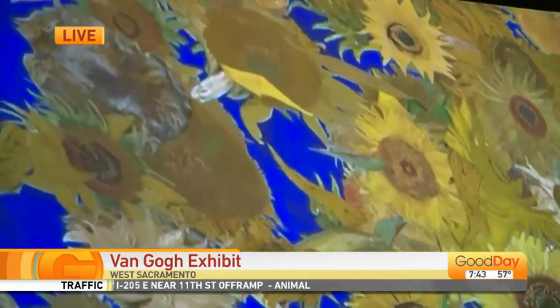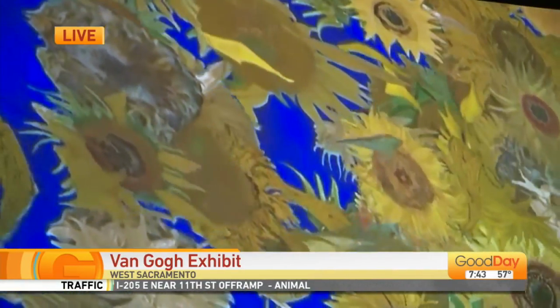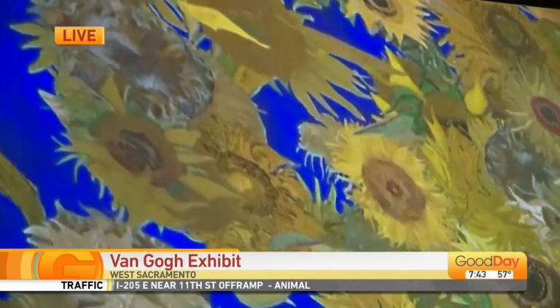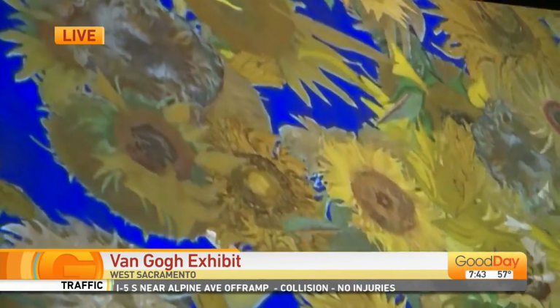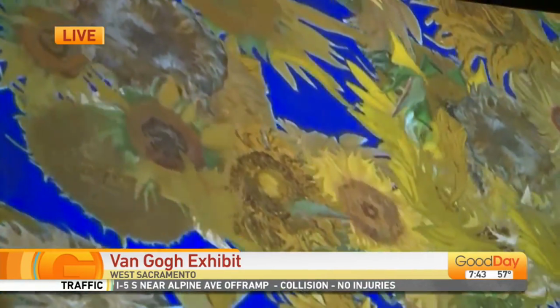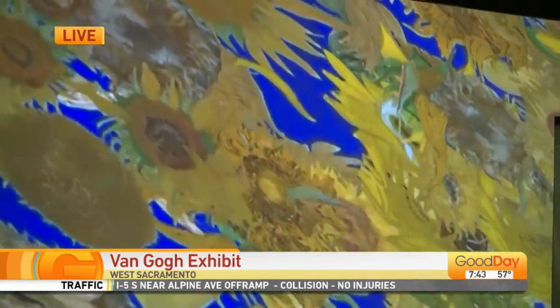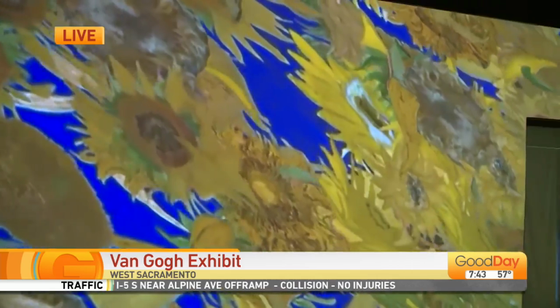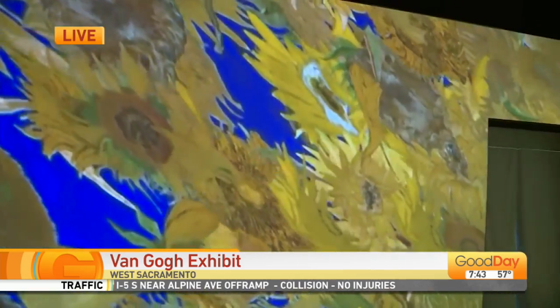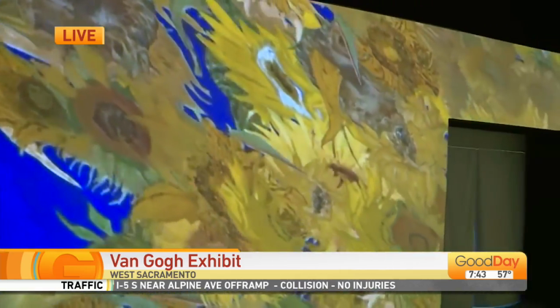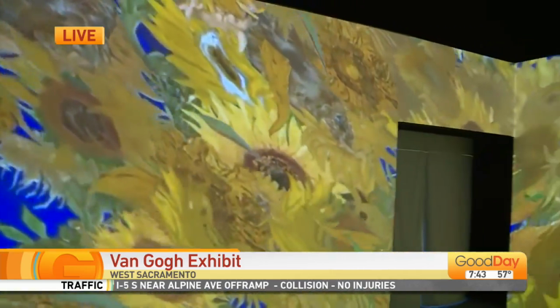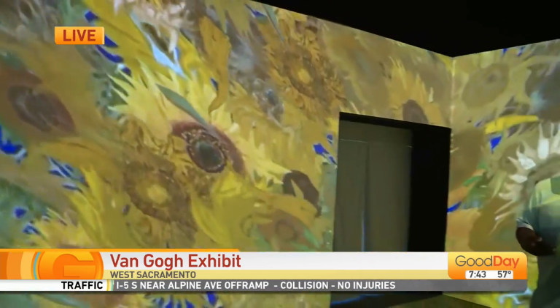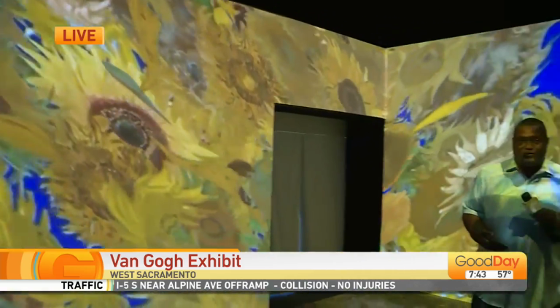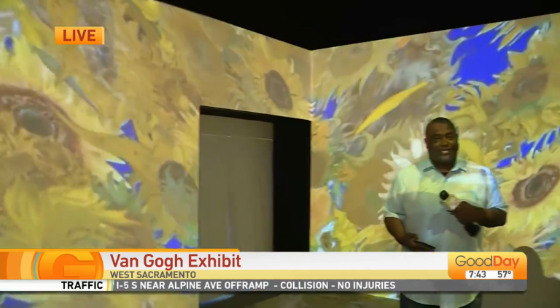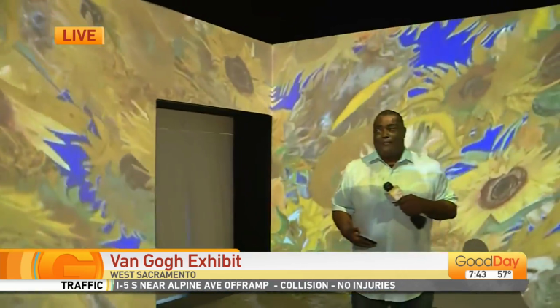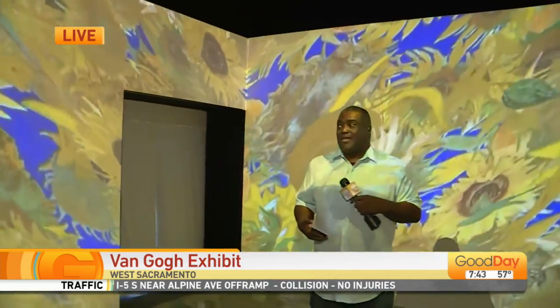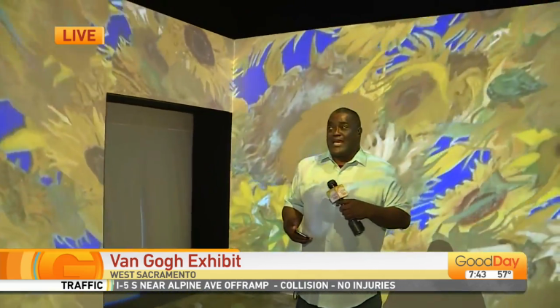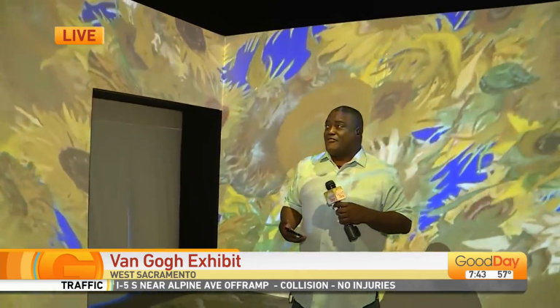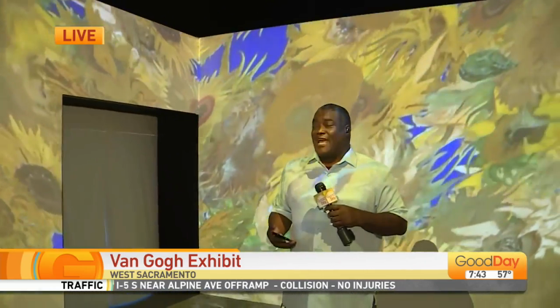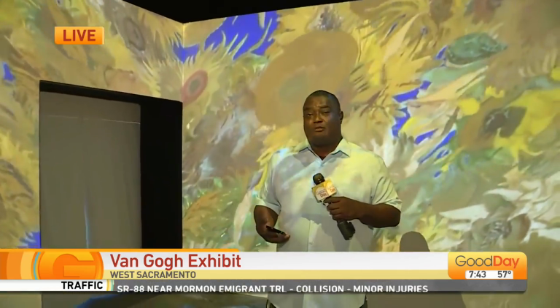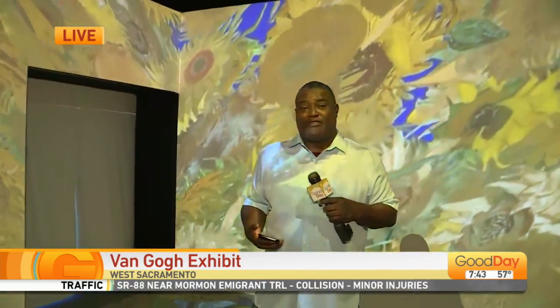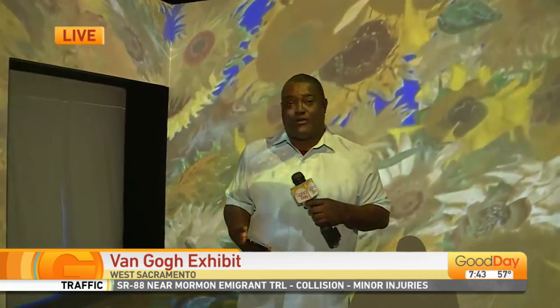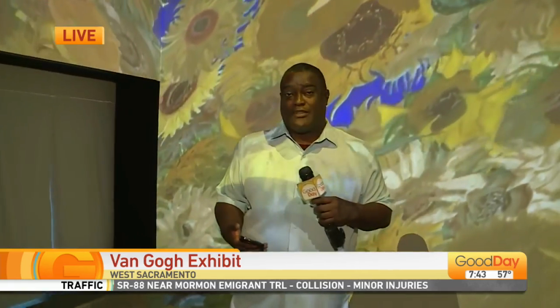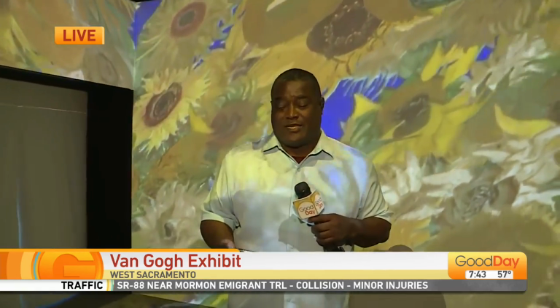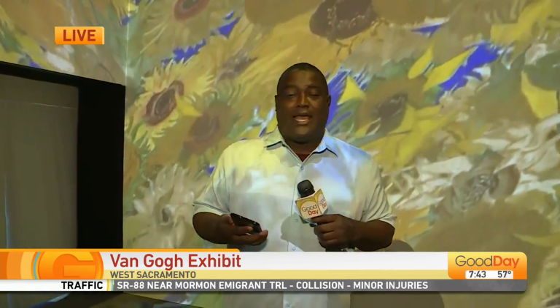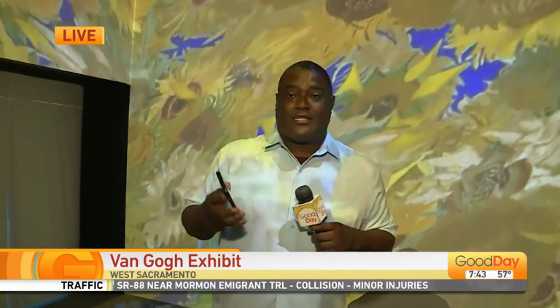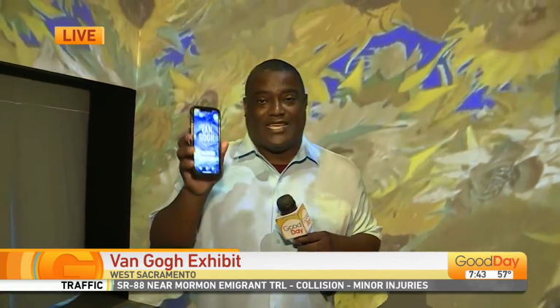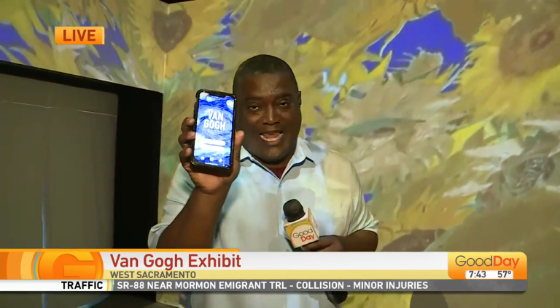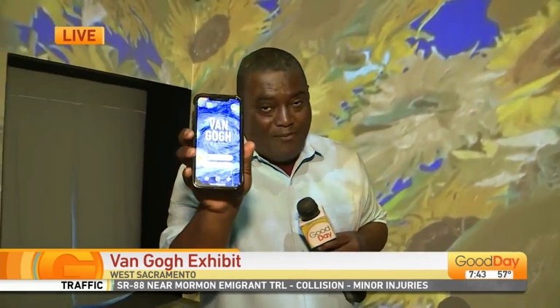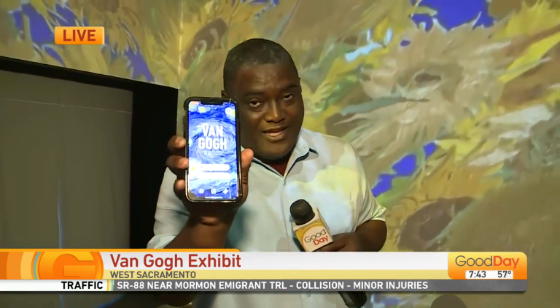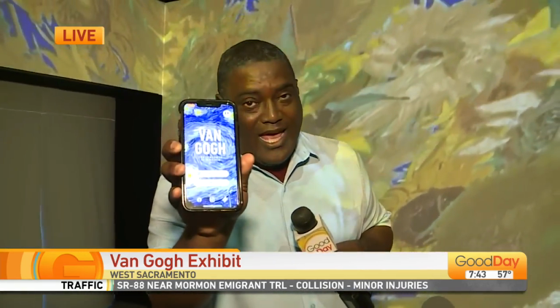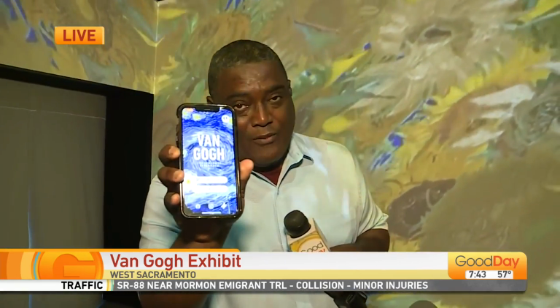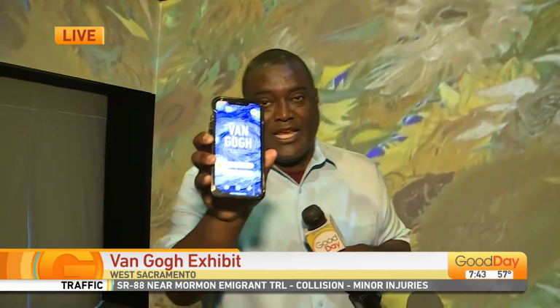Welcome back to Good Day. We're here in West Sacramento at Van Gogh: The Immersive Experience. Everything that has to do with Vincent Van Gogh is here in this exhibit, and all it takes is an app and your imagination.